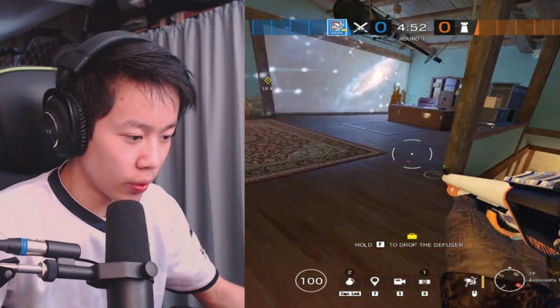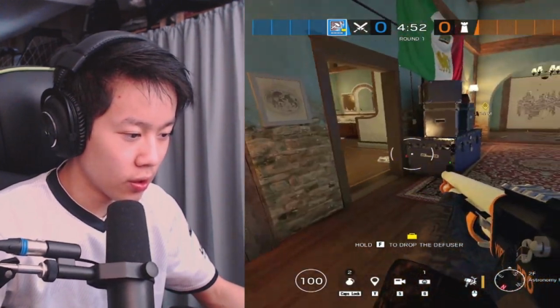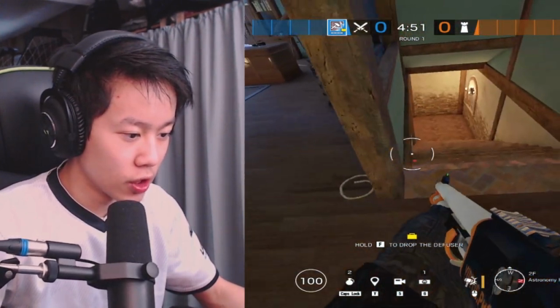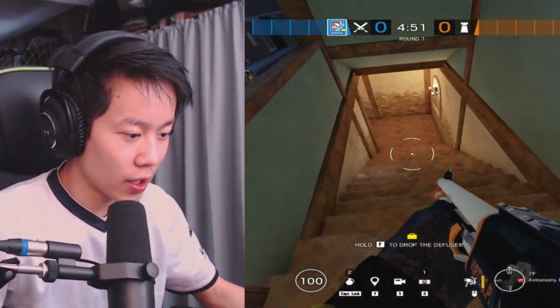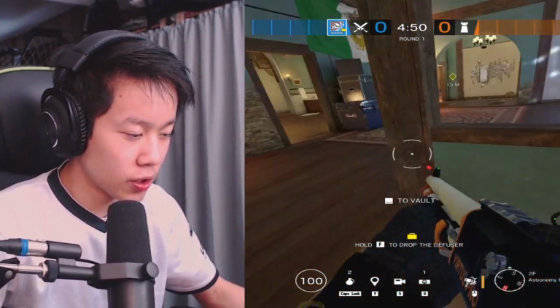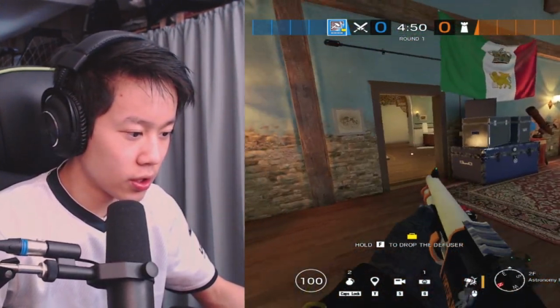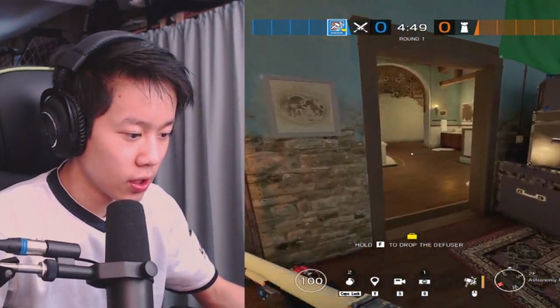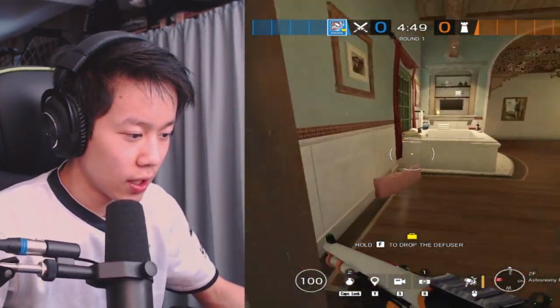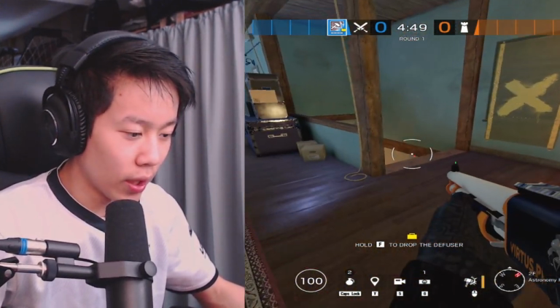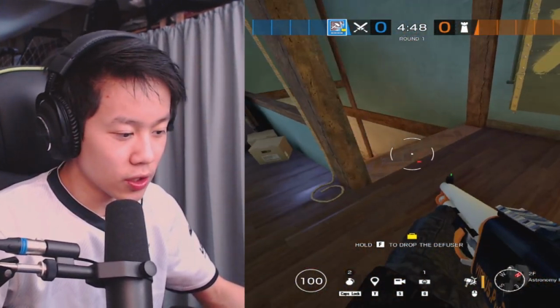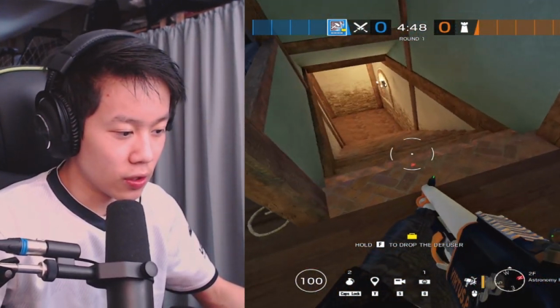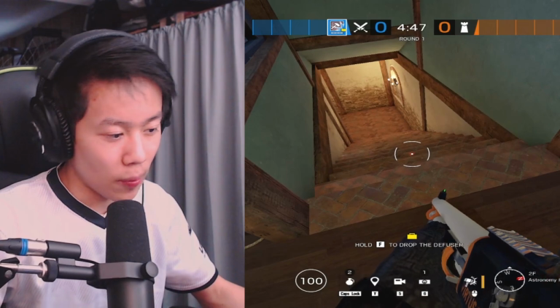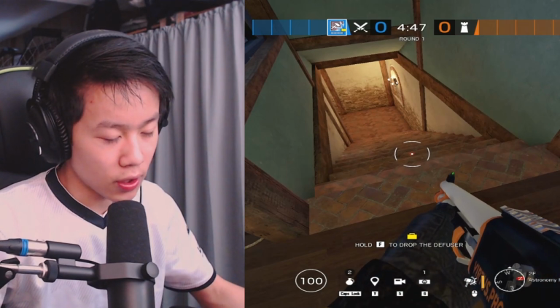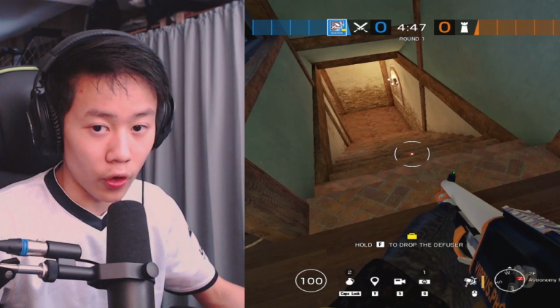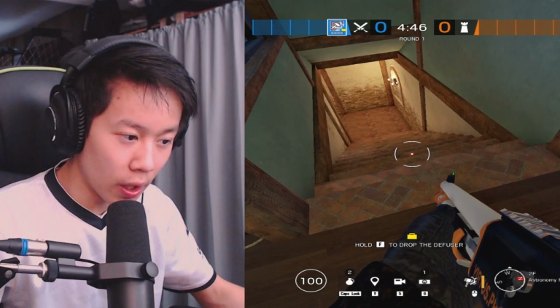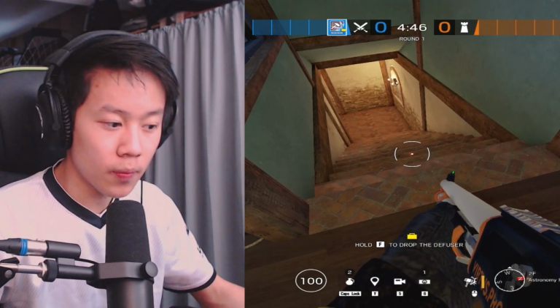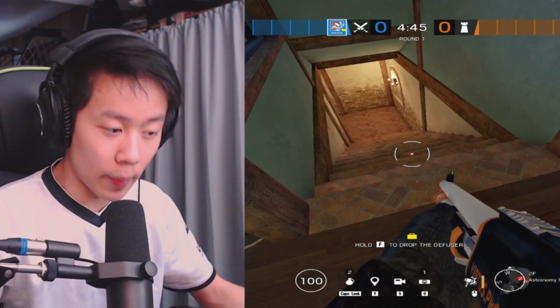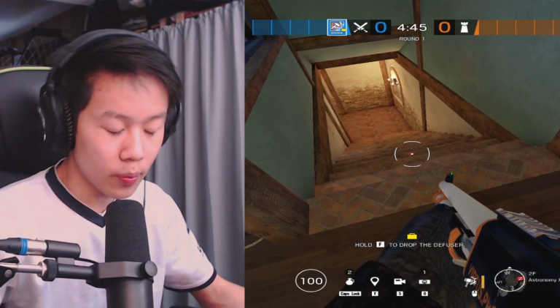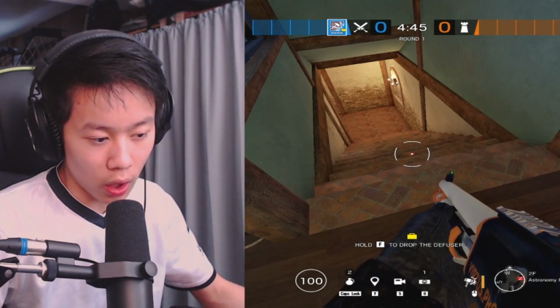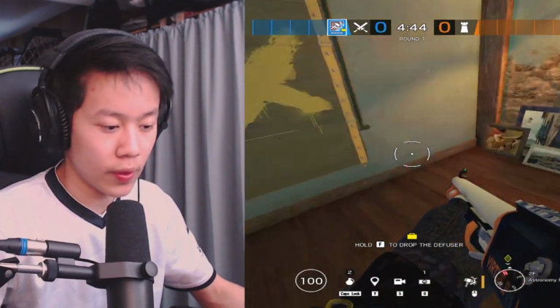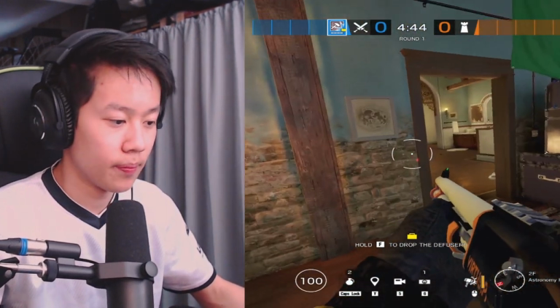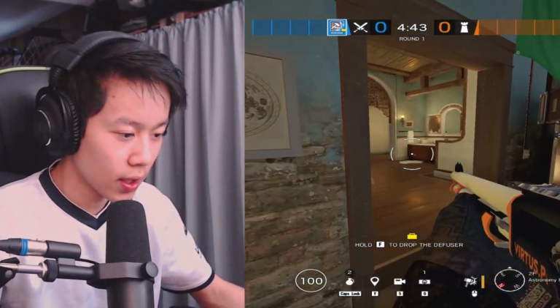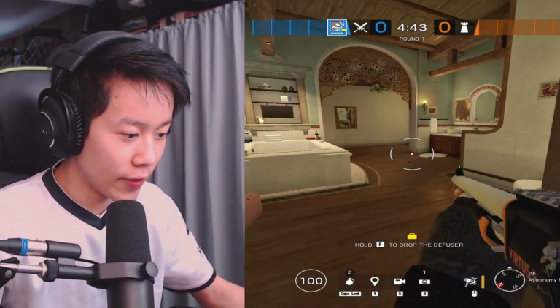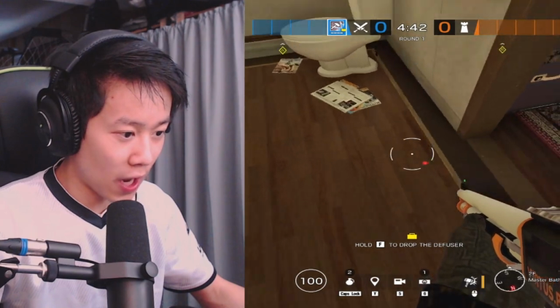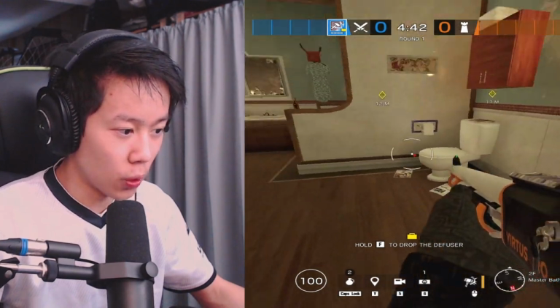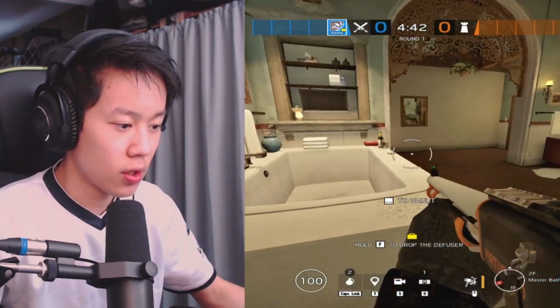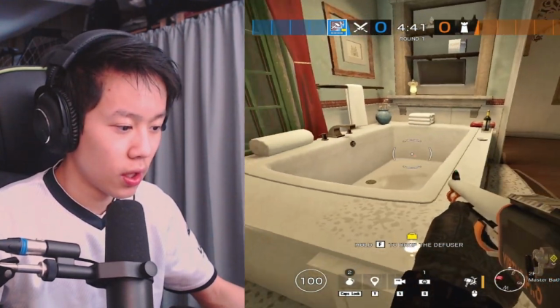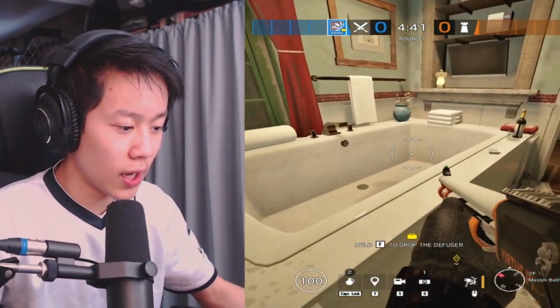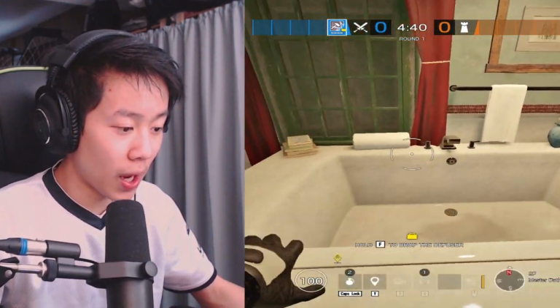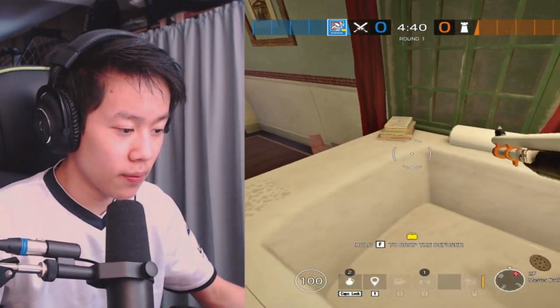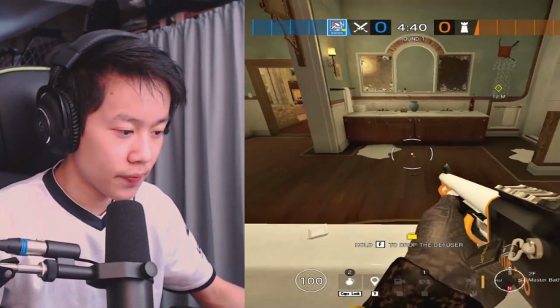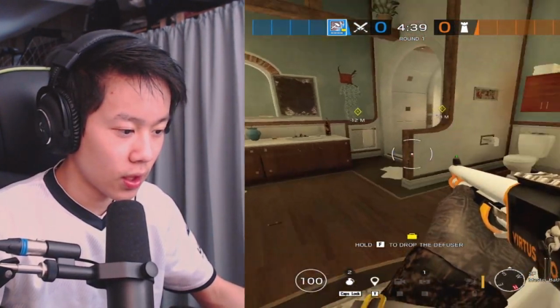This is astro stairs. Whenever you're getting a status call it's really important to say if they're on the bottom coming up or all the way at the top. This is bathroom door — in the bathtub you could say bath, in bathroom.